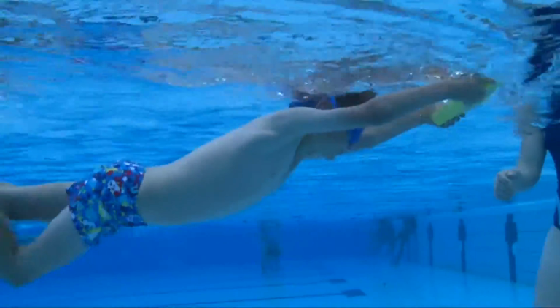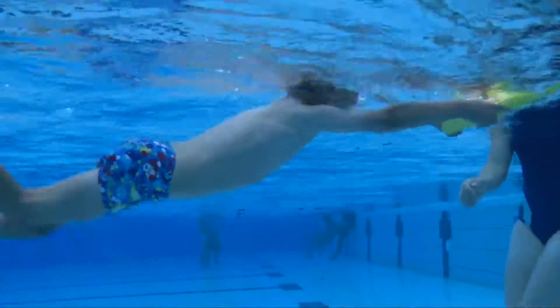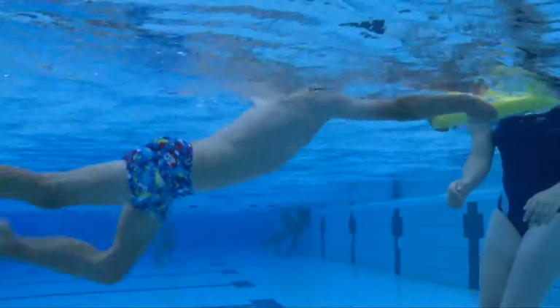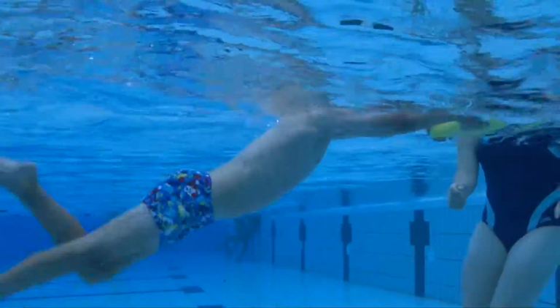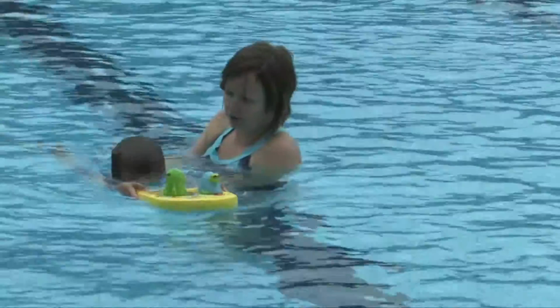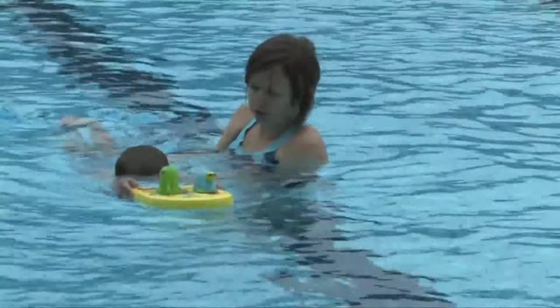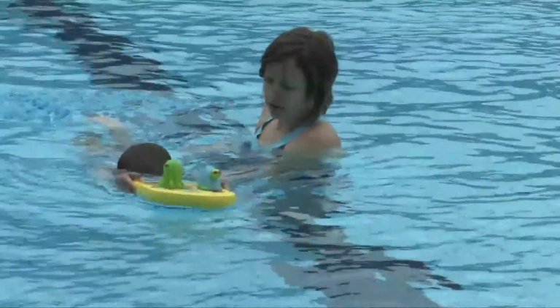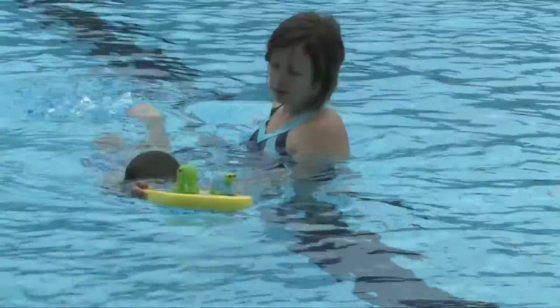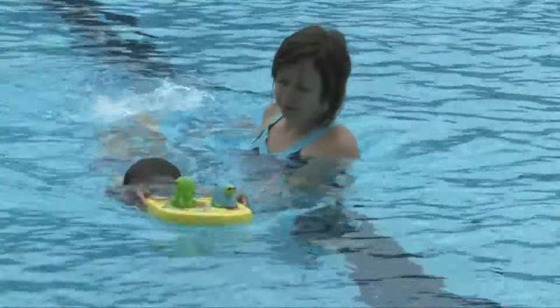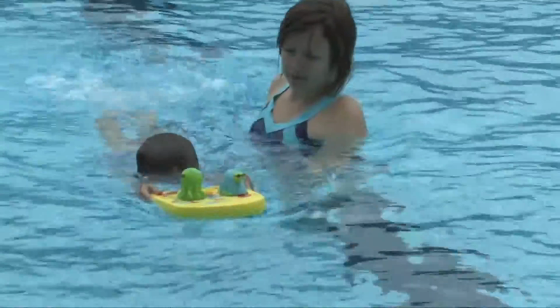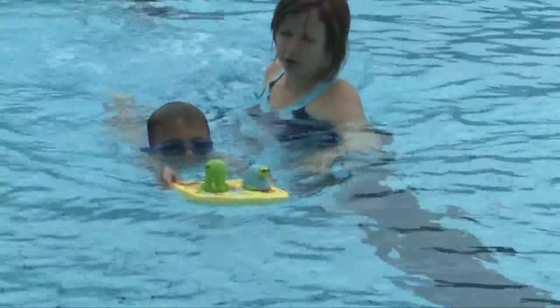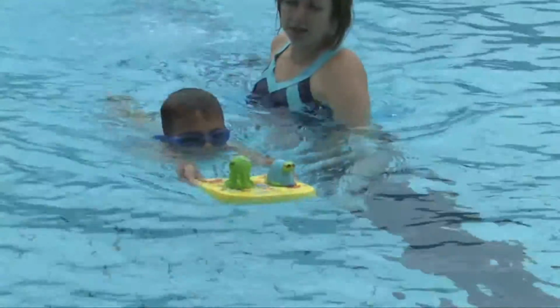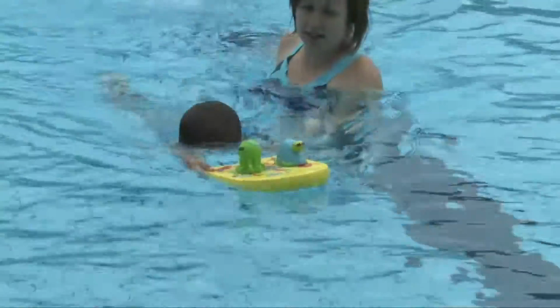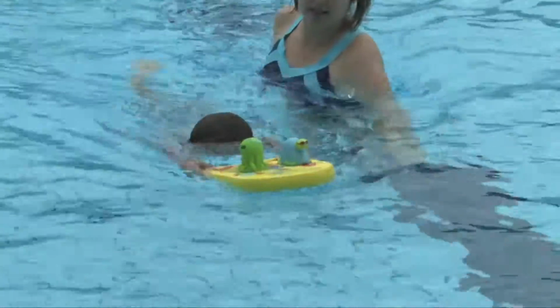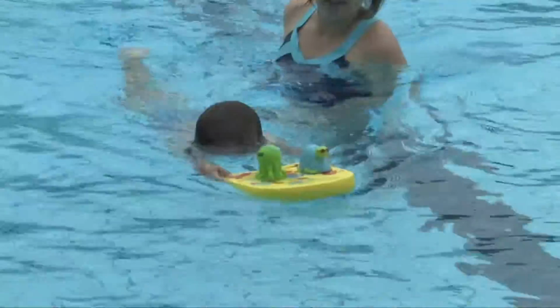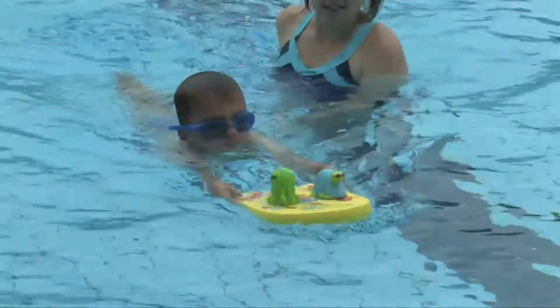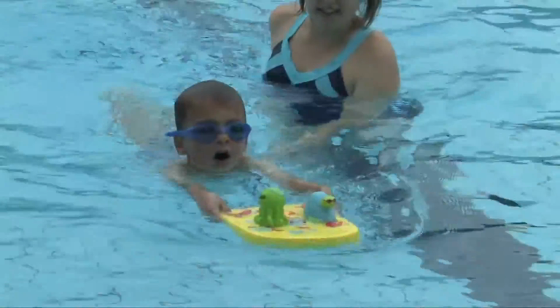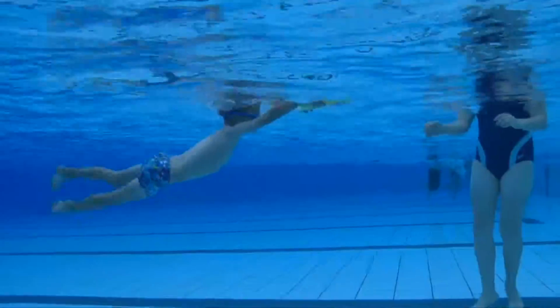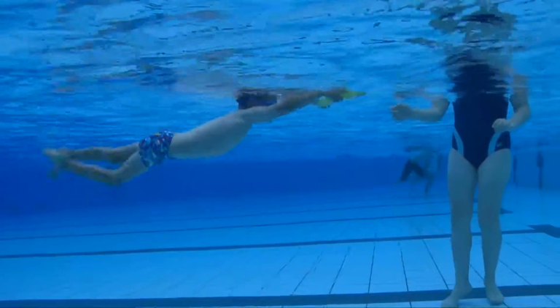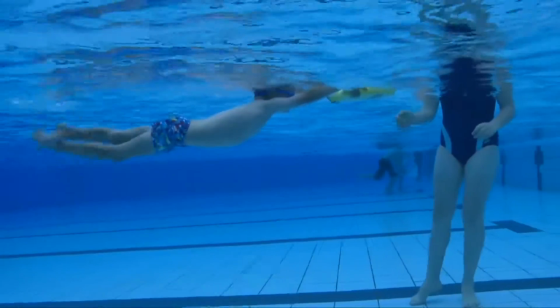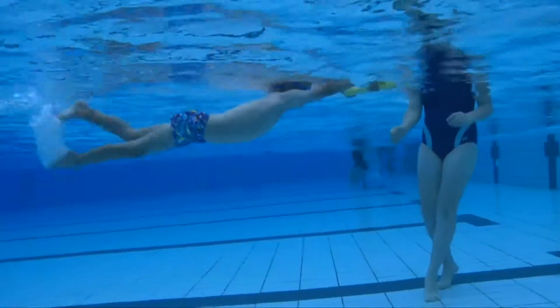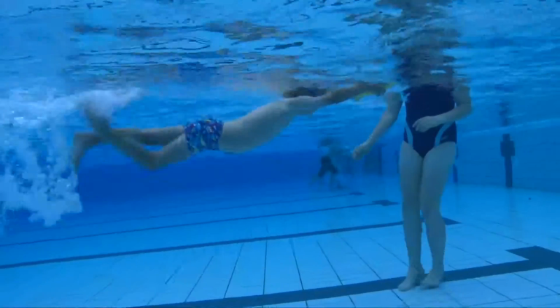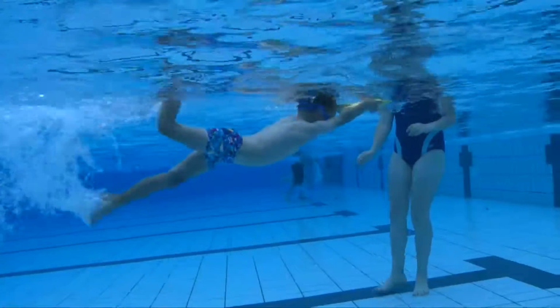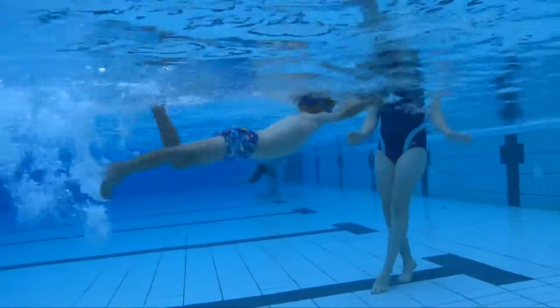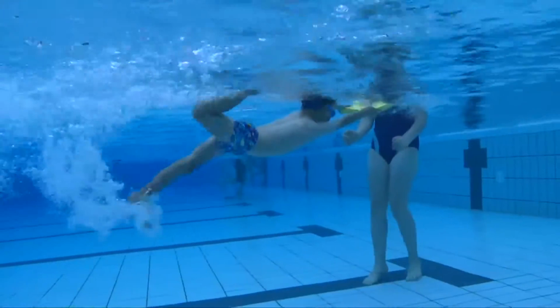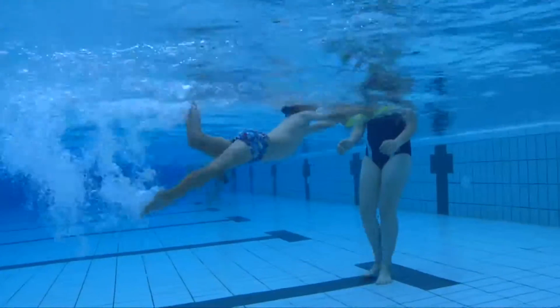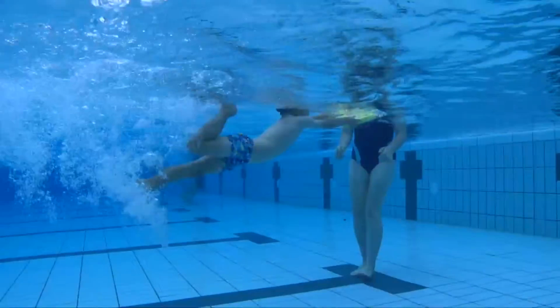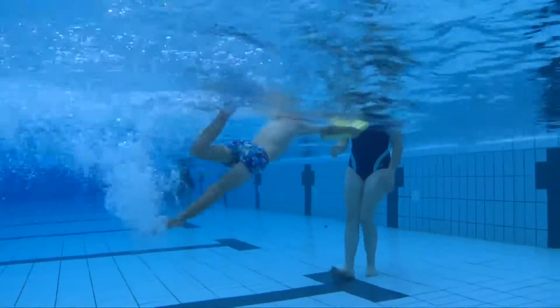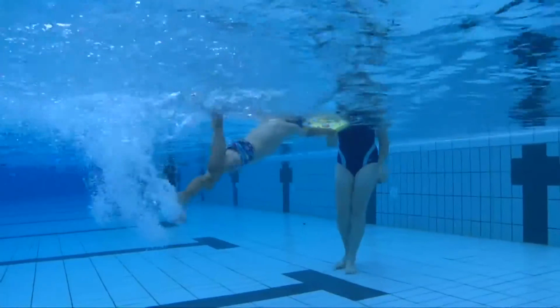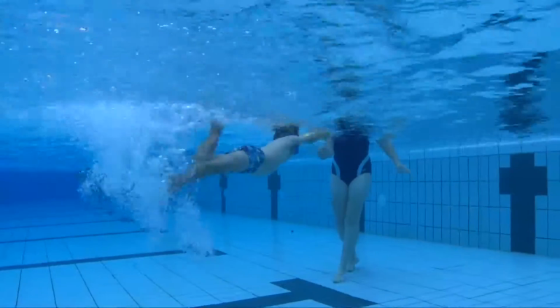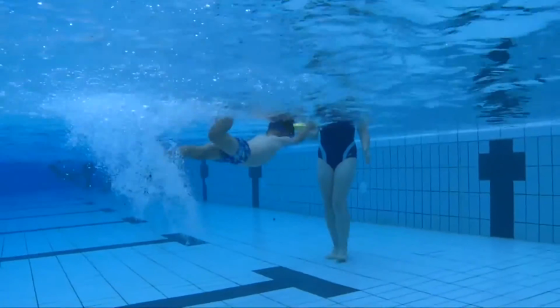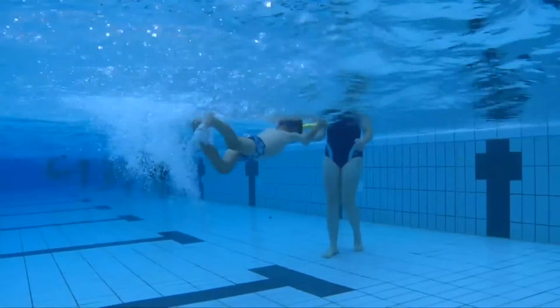Our Zogs Mini Kickboard is a fun and easy way to get your child to swim. The Mini Kickboard can be used by placing toys on top or getting the child to rescue the toys from the side of the pool. This can be done either by walking or kicking.